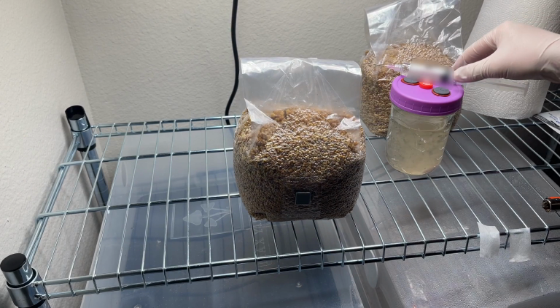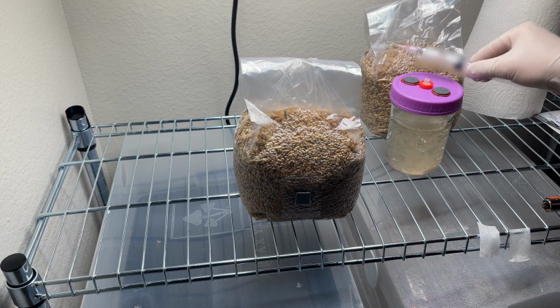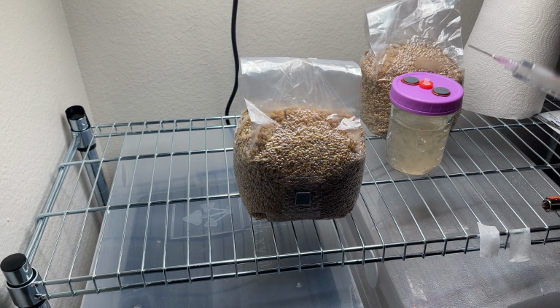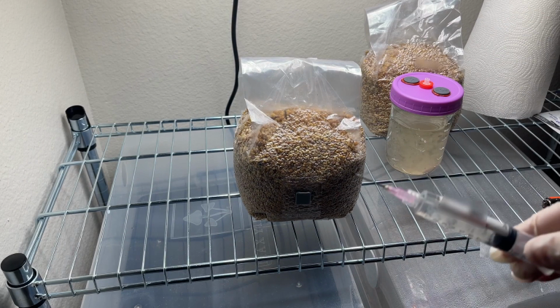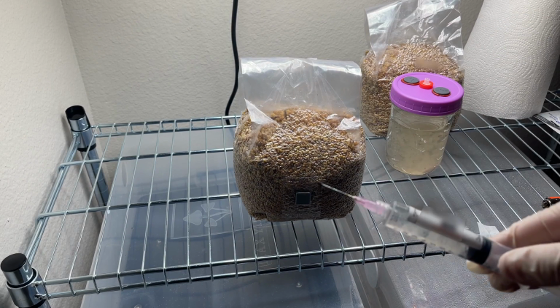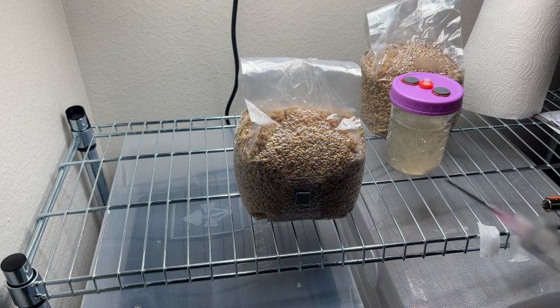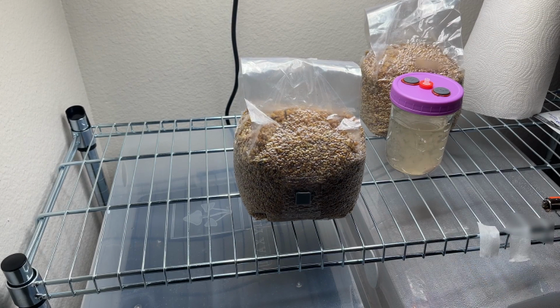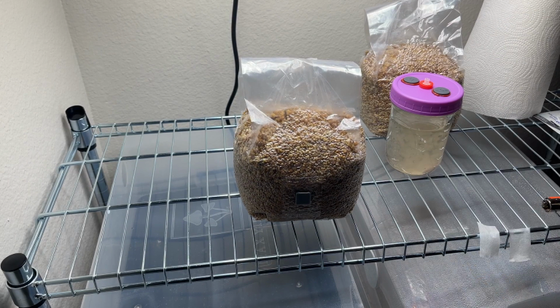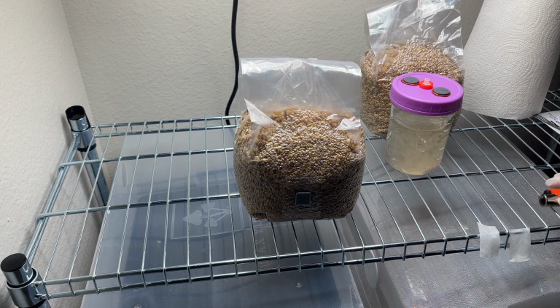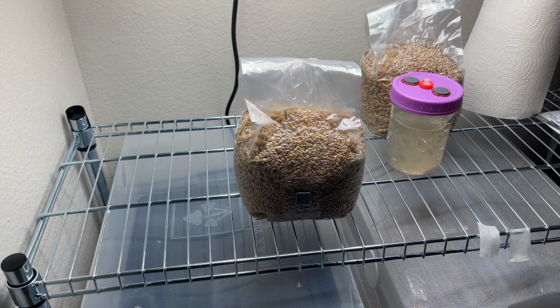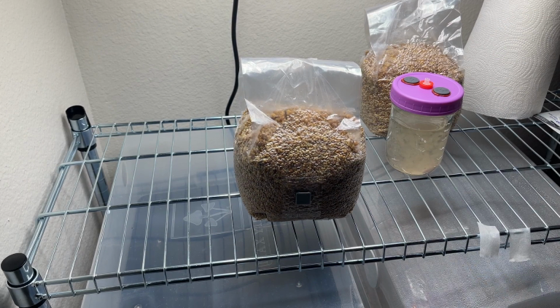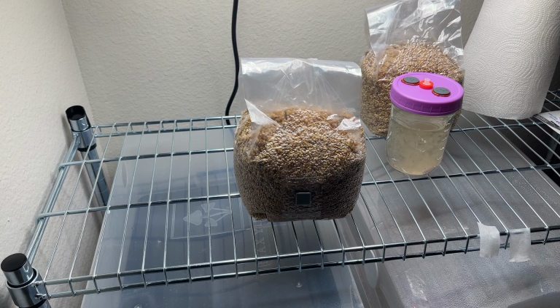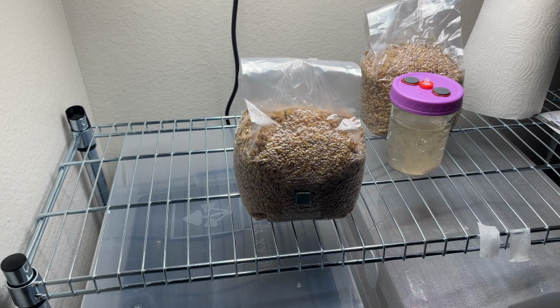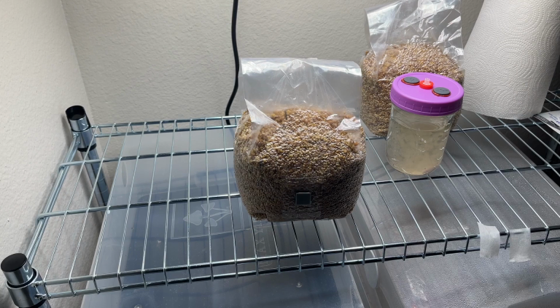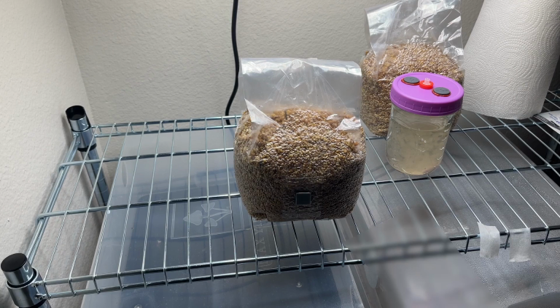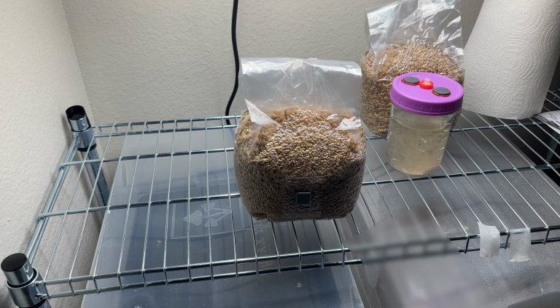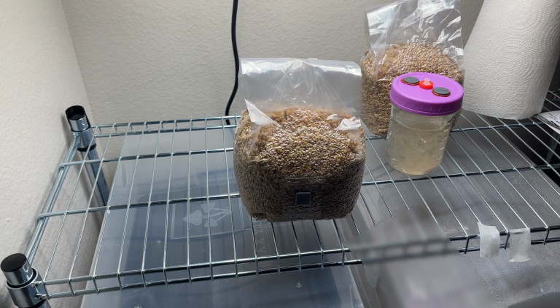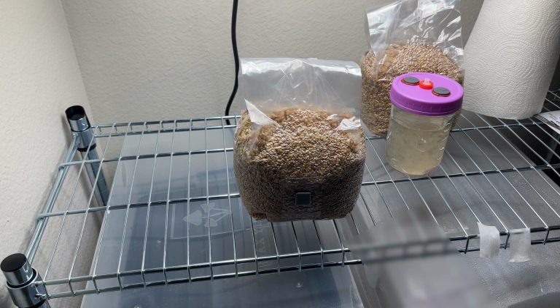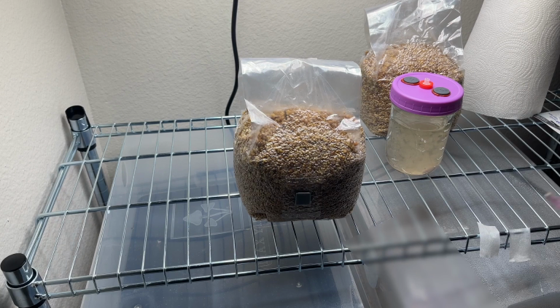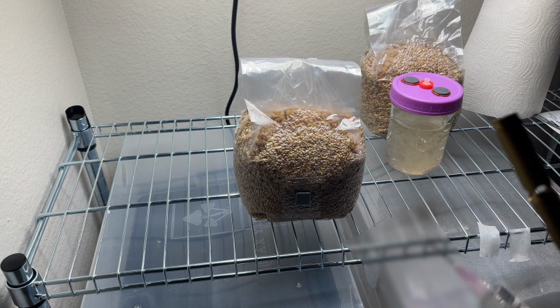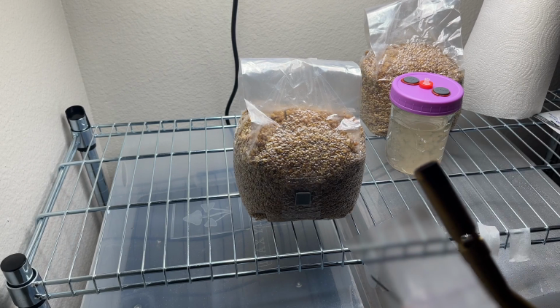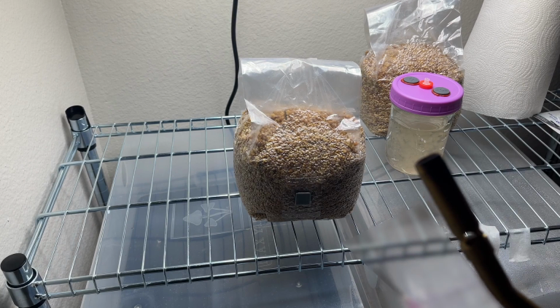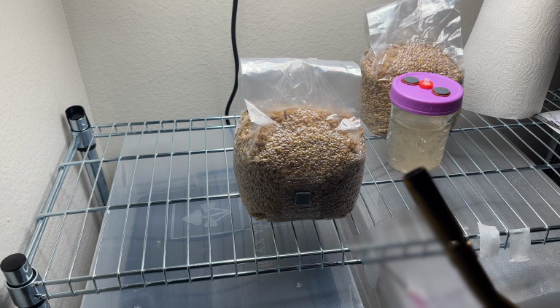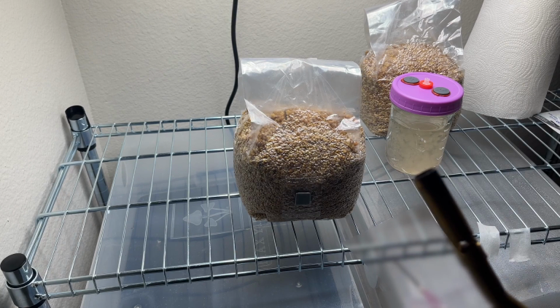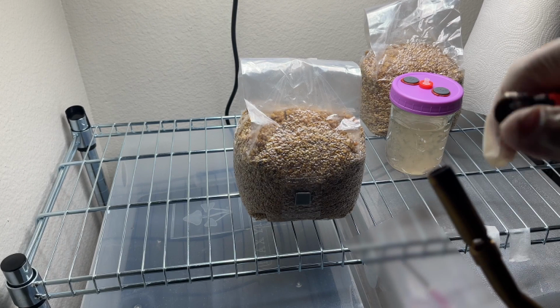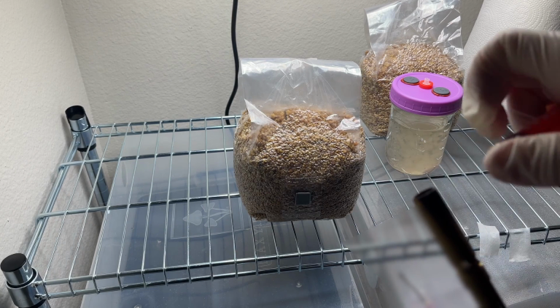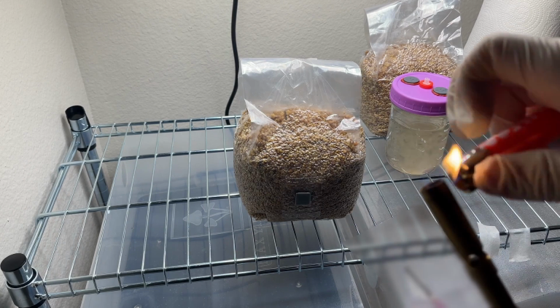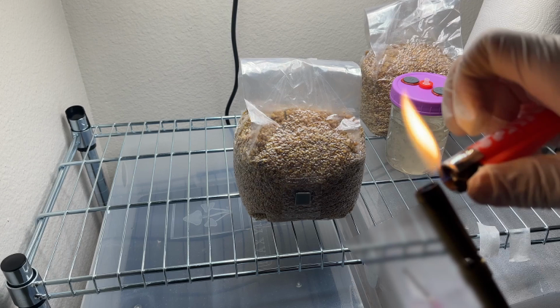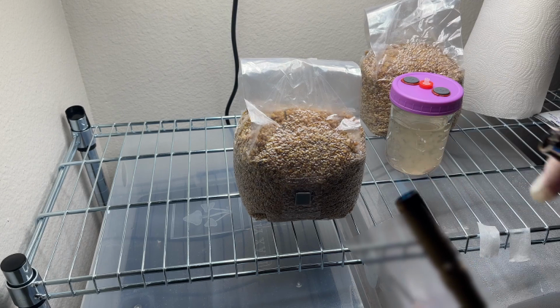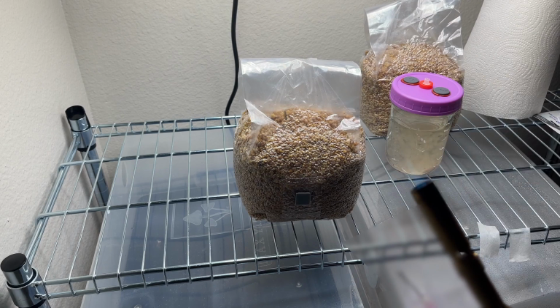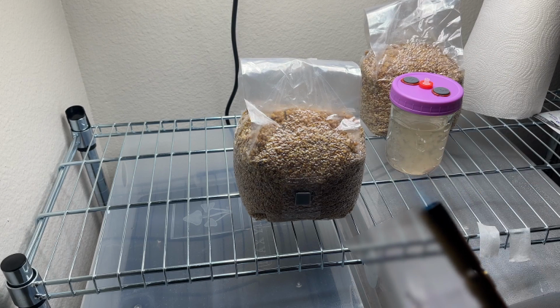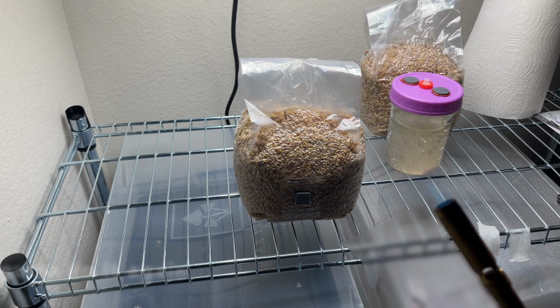Now that we have our syringe filled, we're going to go ahead and redo all of the steps we did for the first bag. We're going to heat sterilize with the torch, then inject the grain bag, and cover it with micropore tape.